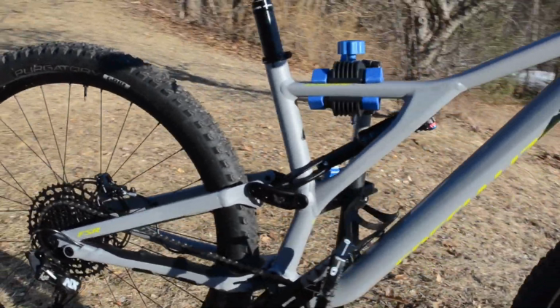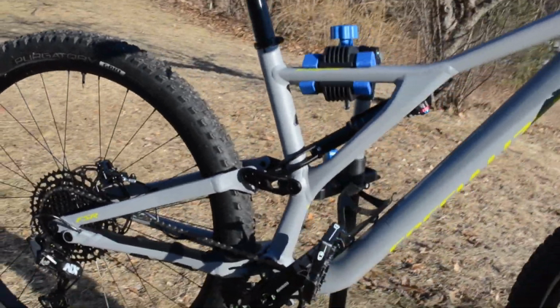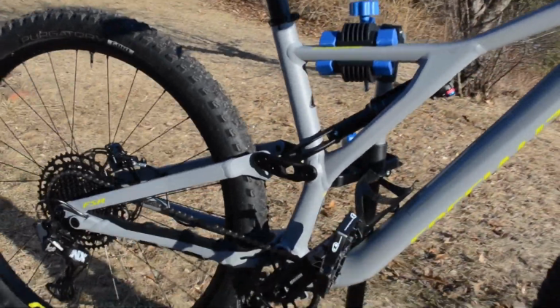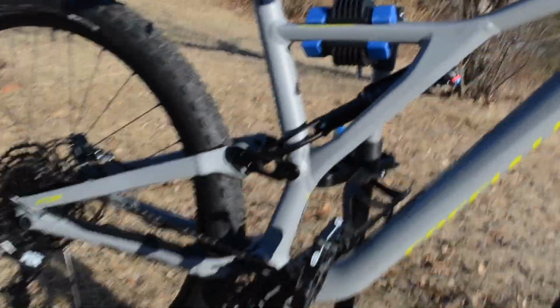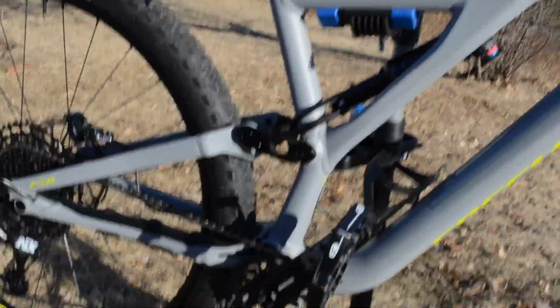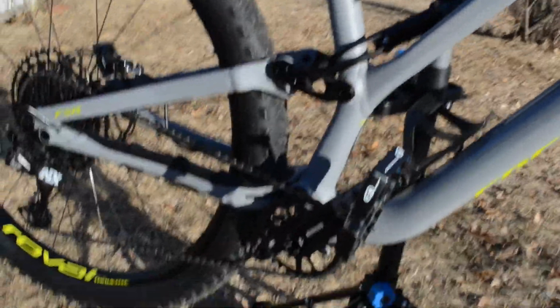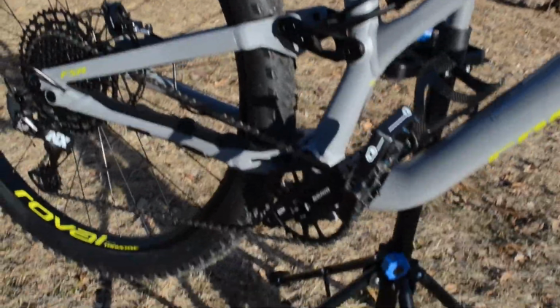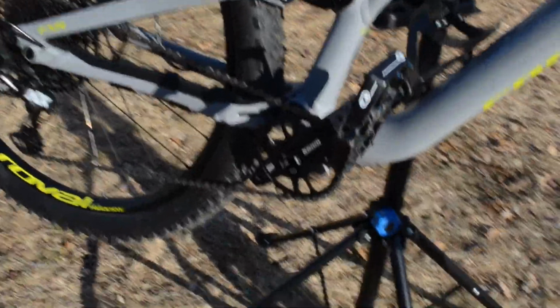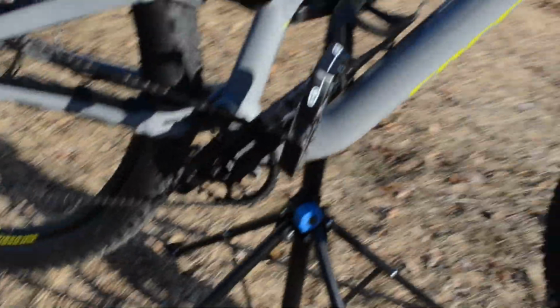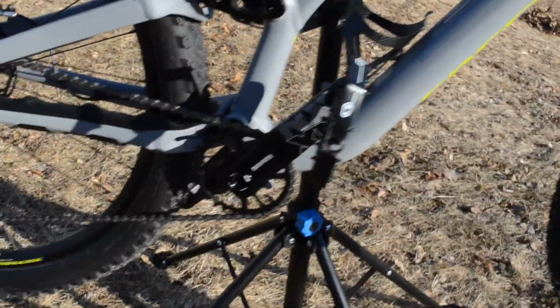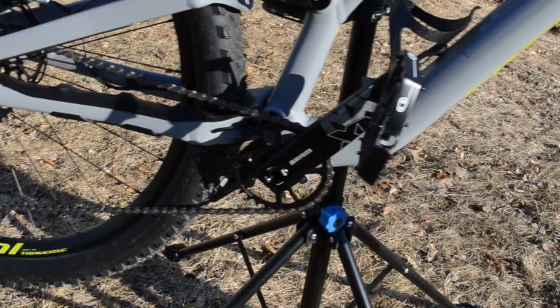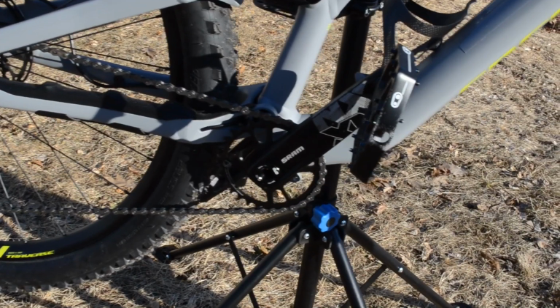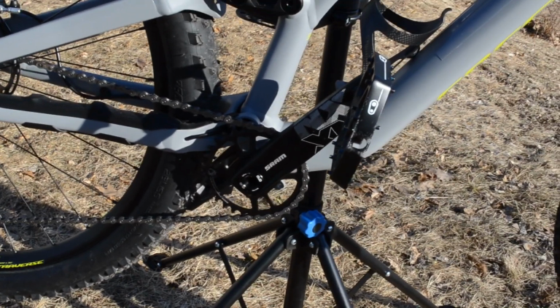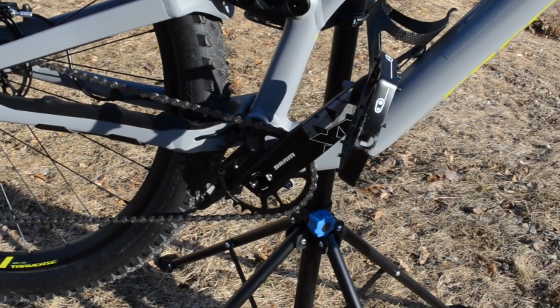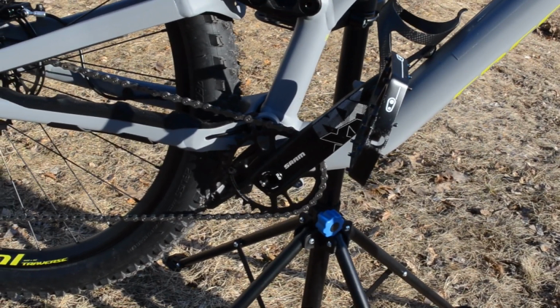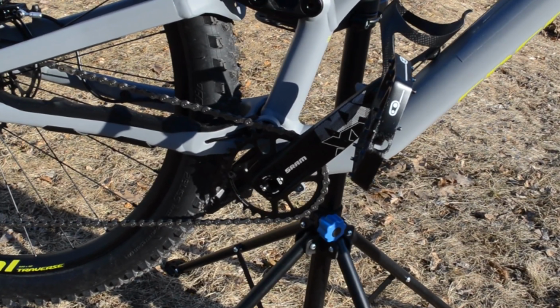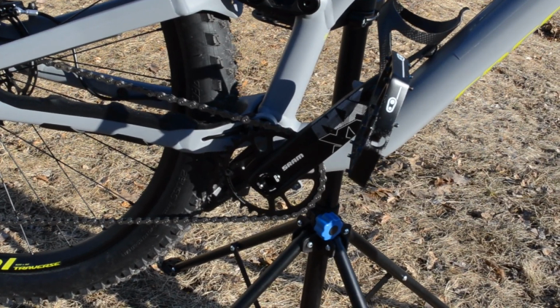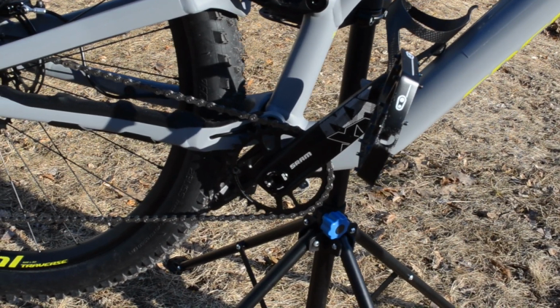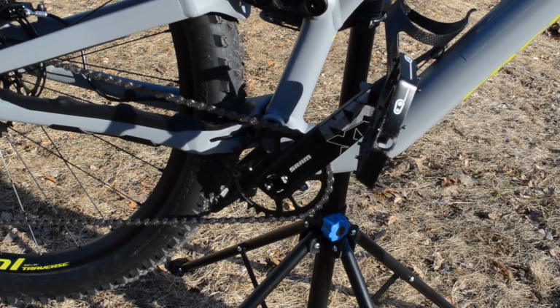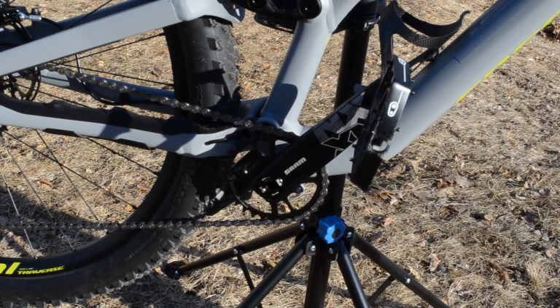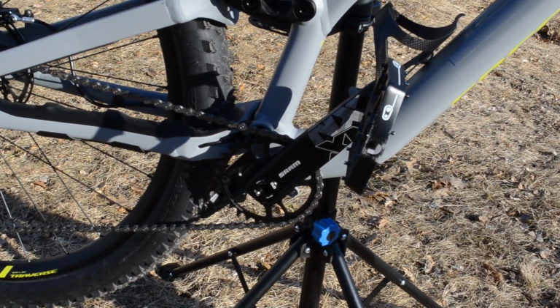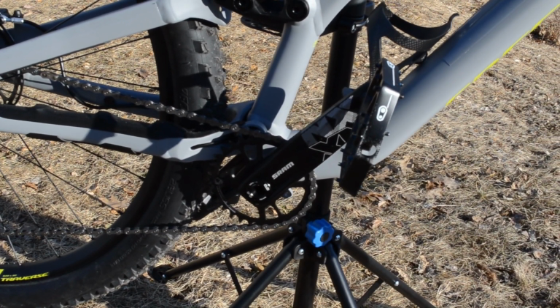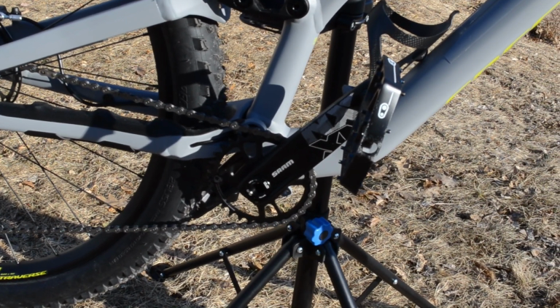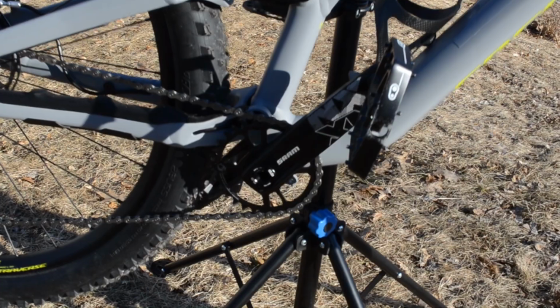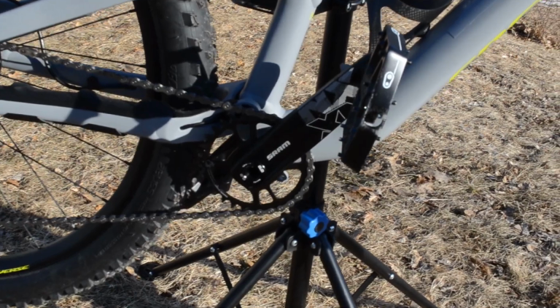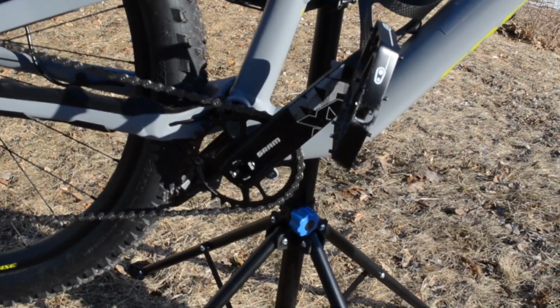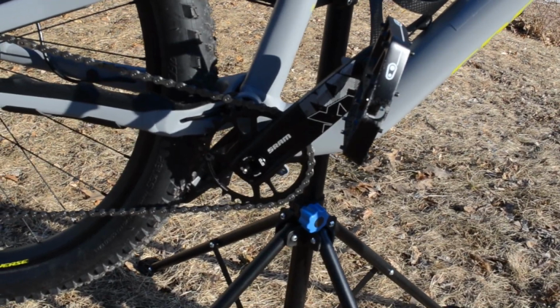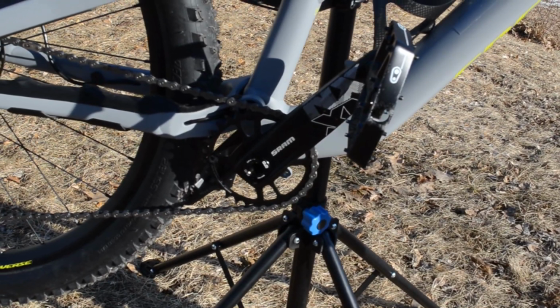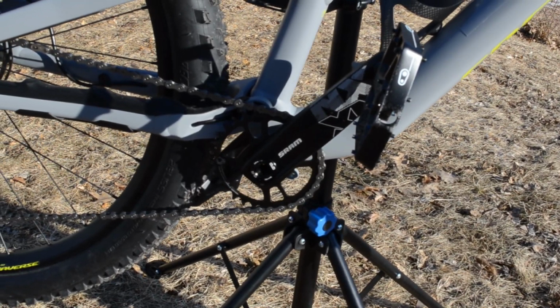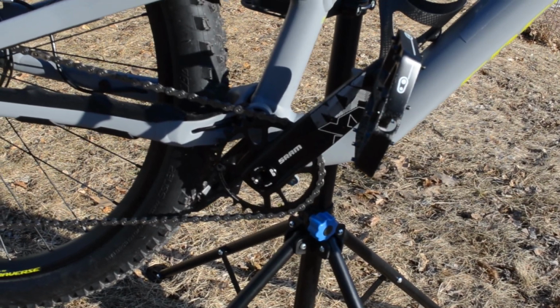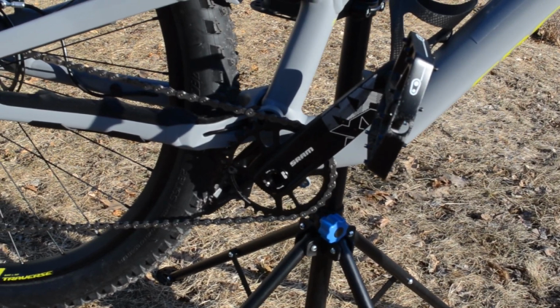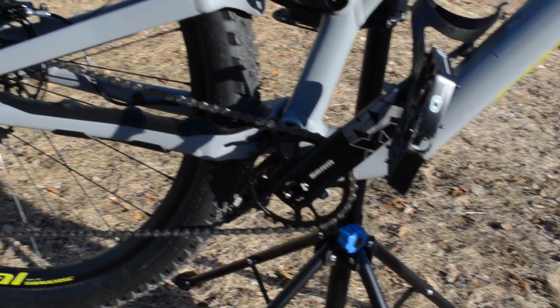The comp does come with a full SRAM NX drivetrain — SRAM NX cranks, chainring — it's a 30-tooth chainring.